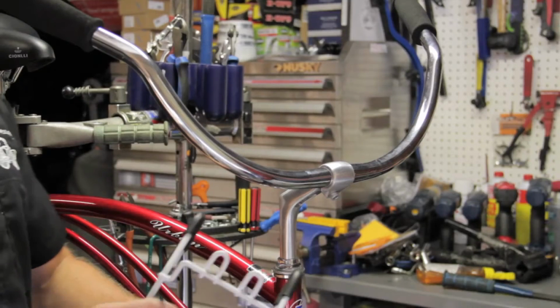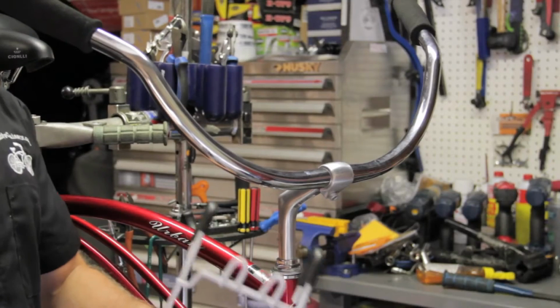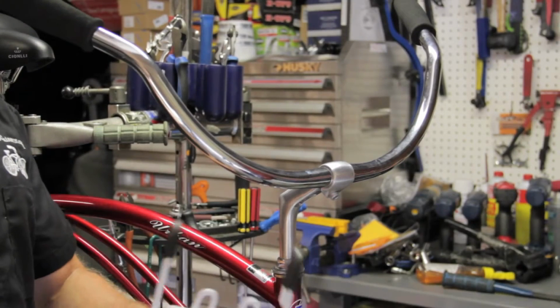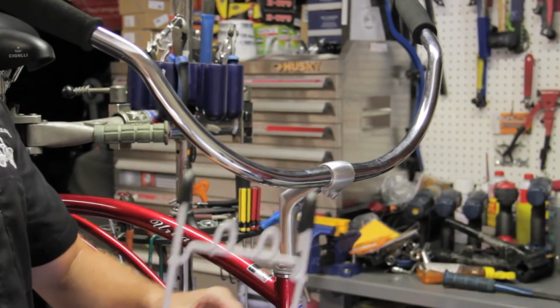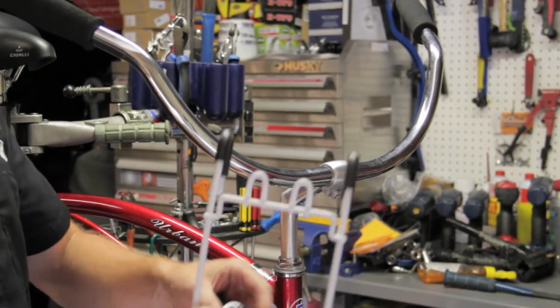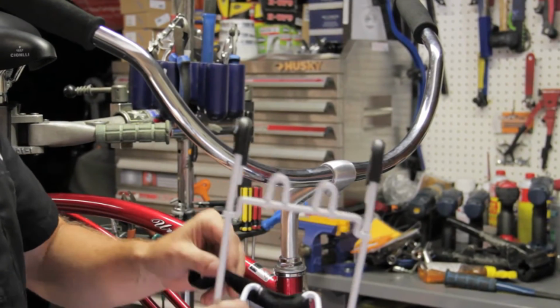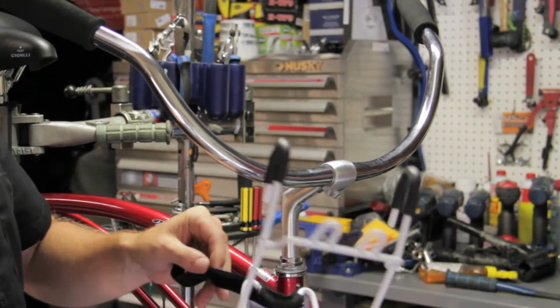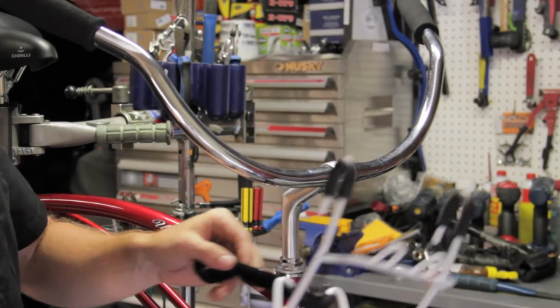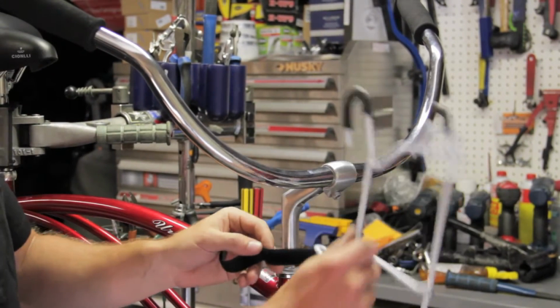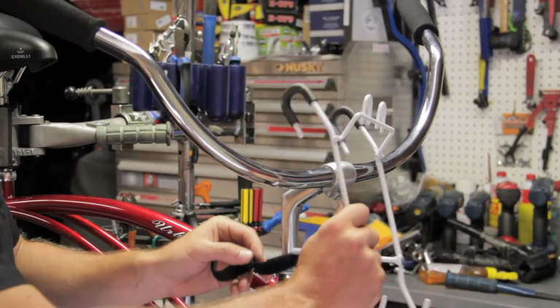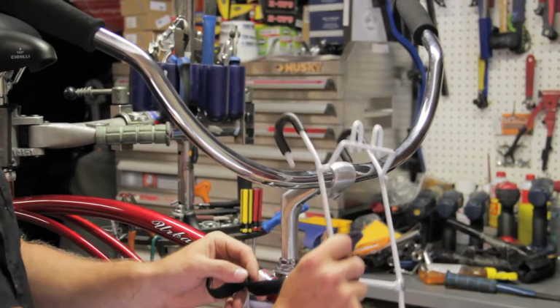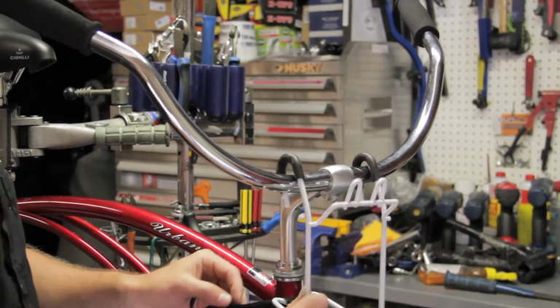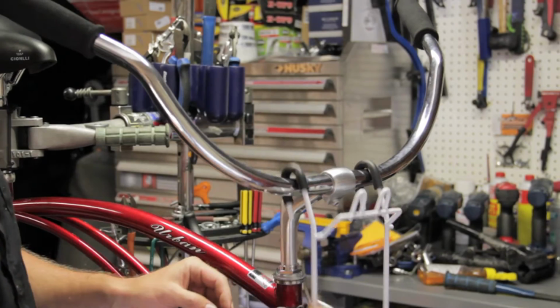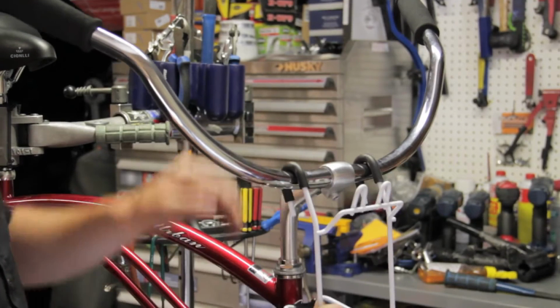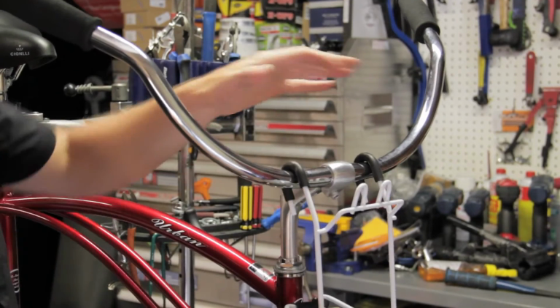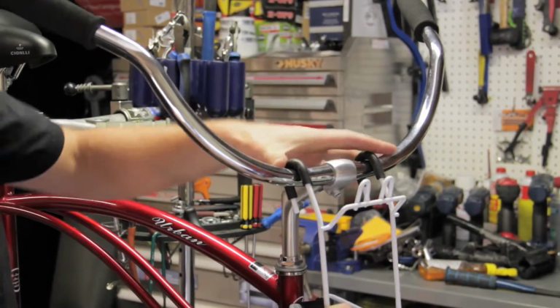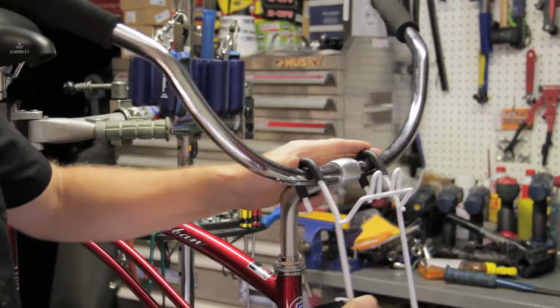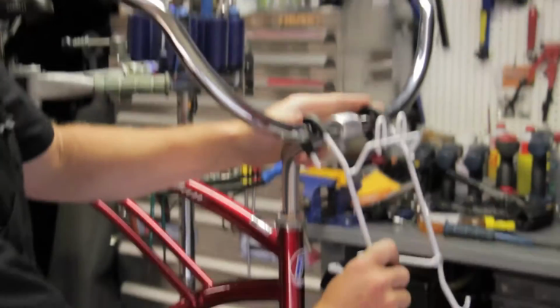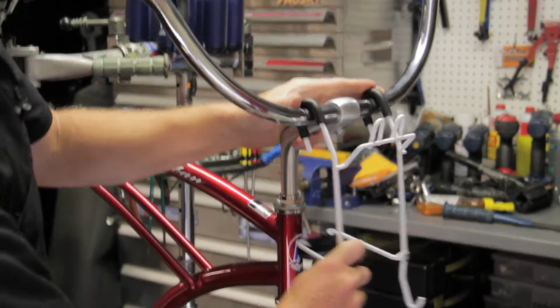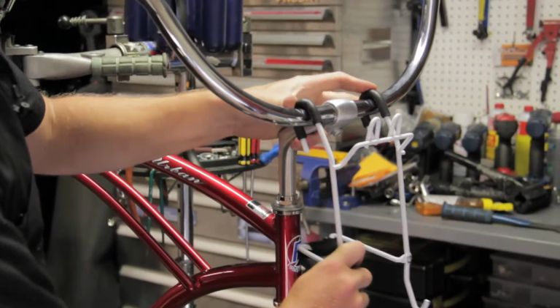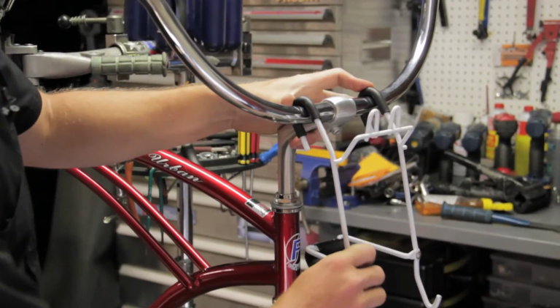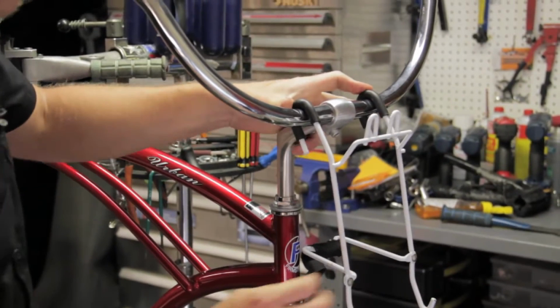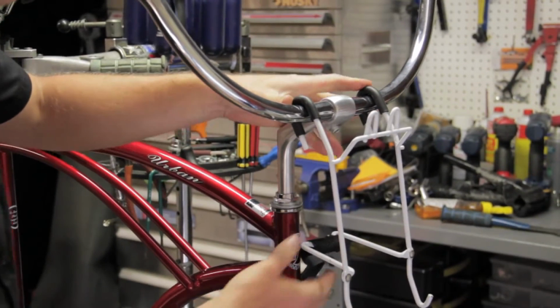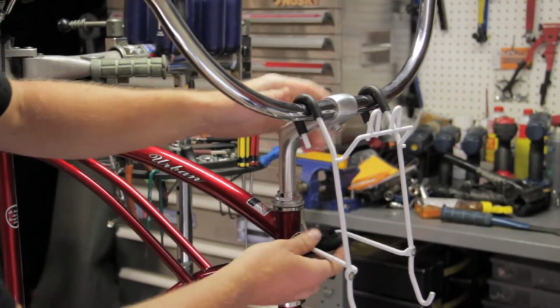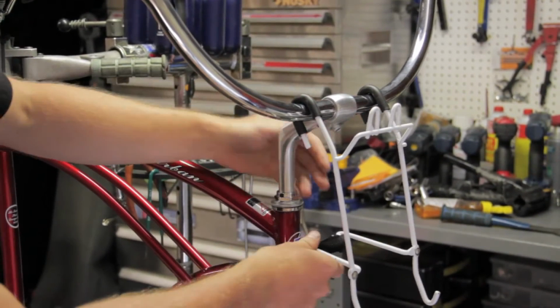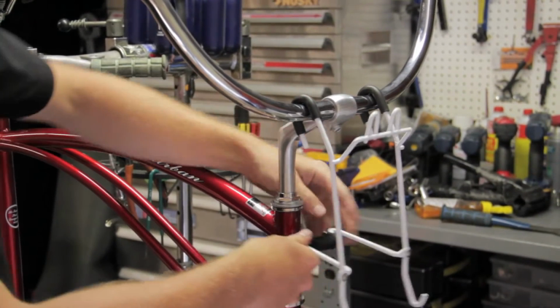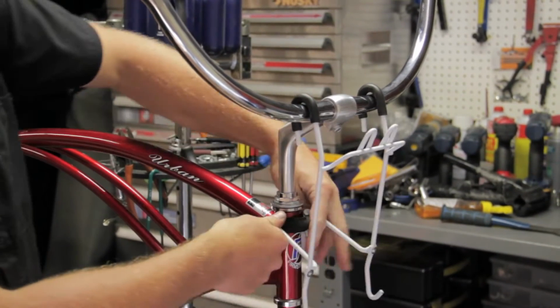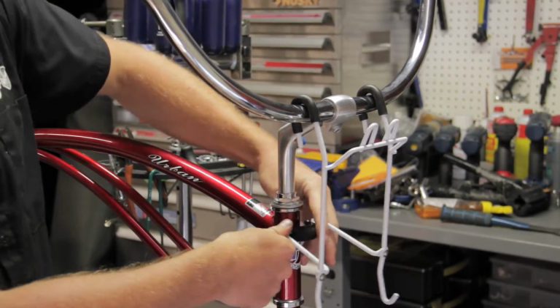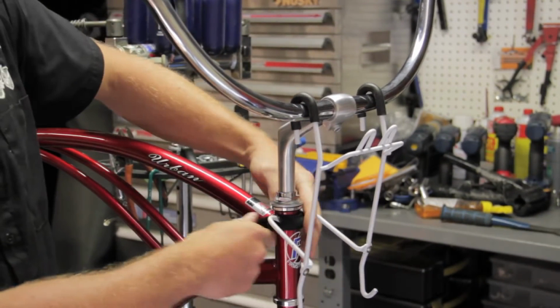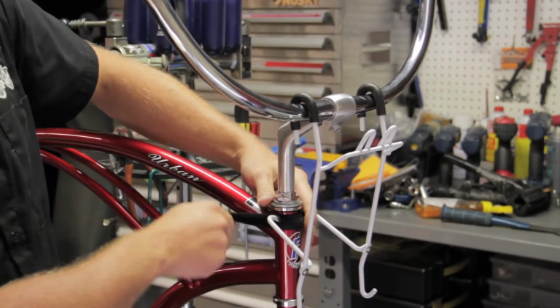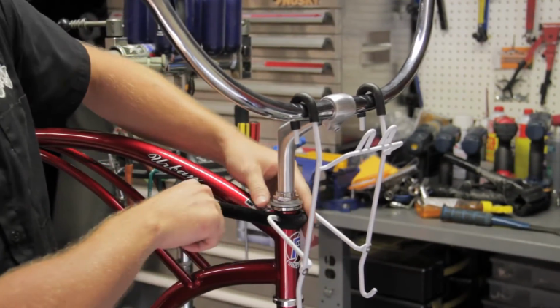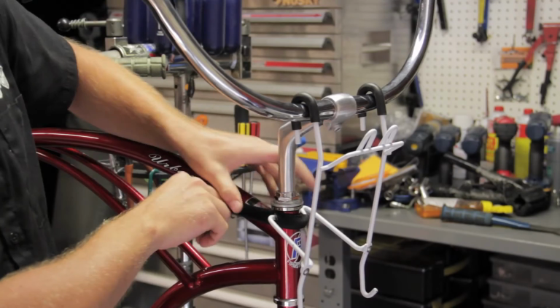Alright, so this is super easy to put on. Put this over the handlebars and then this just rests in position.